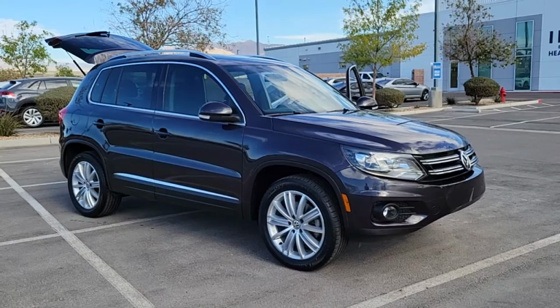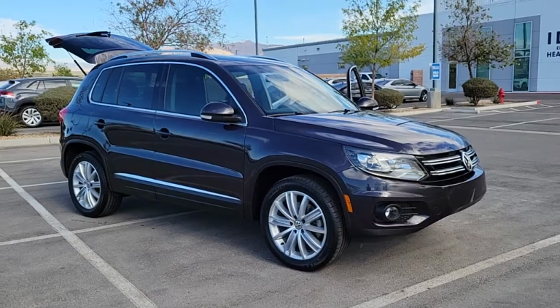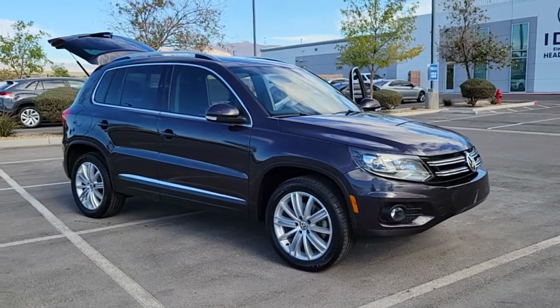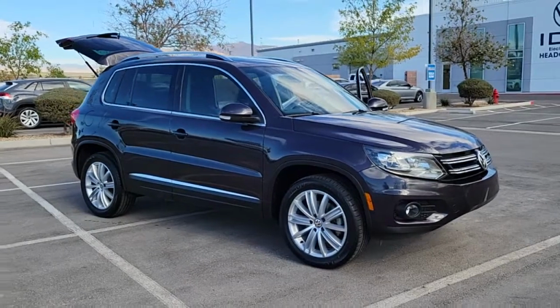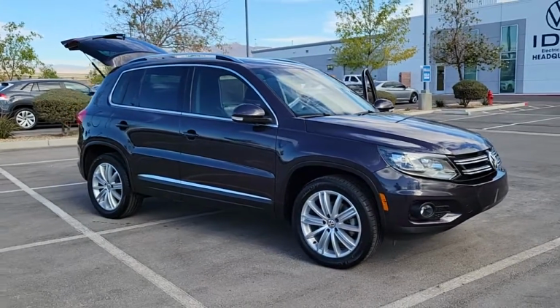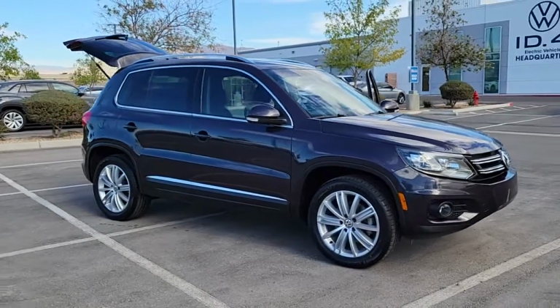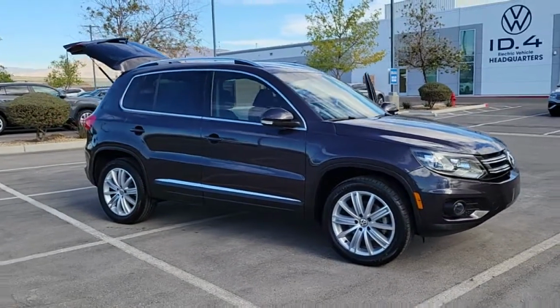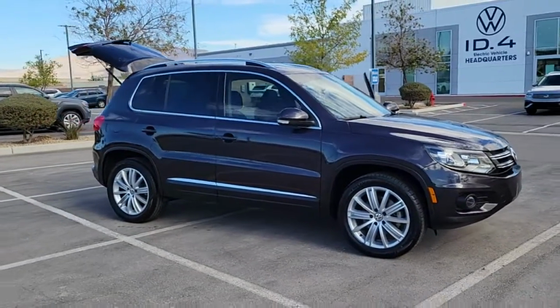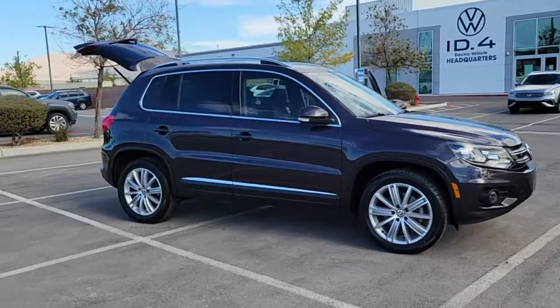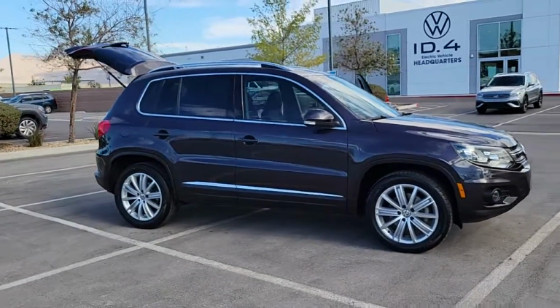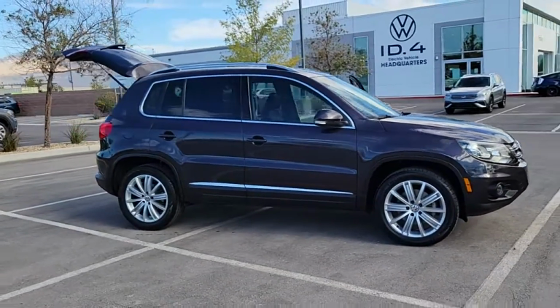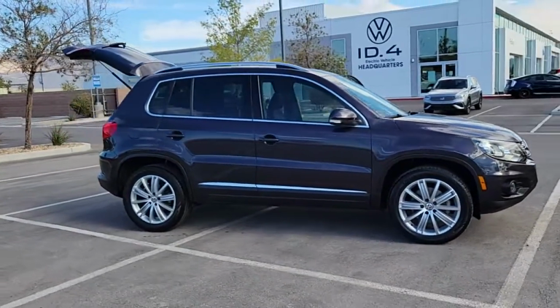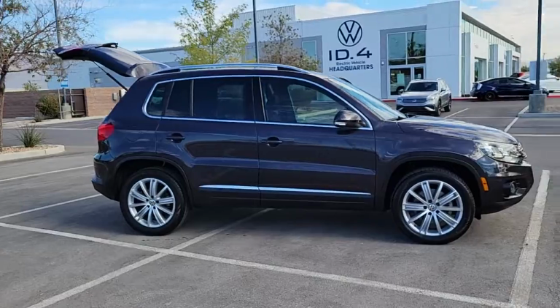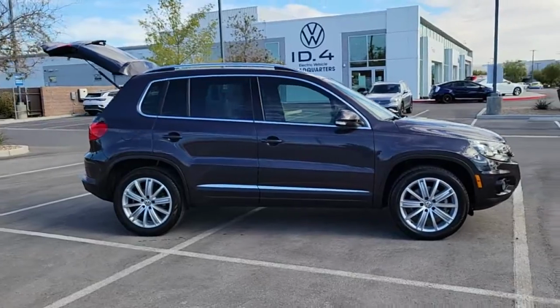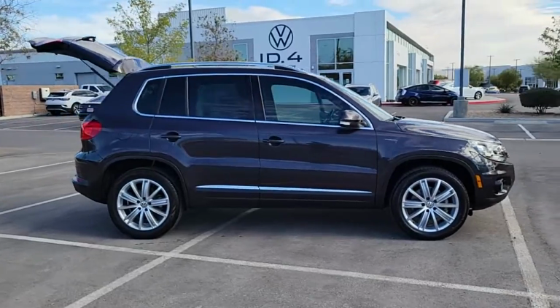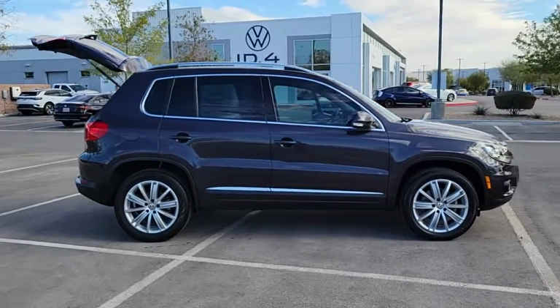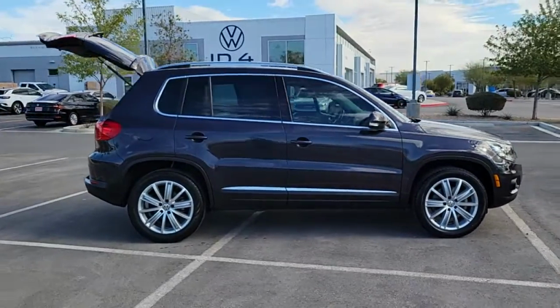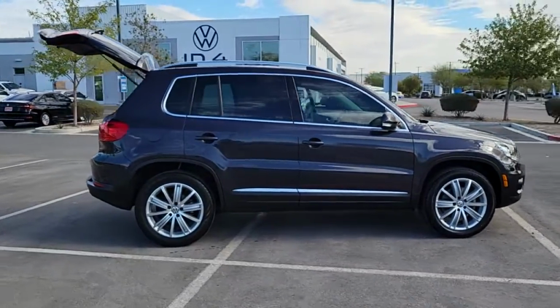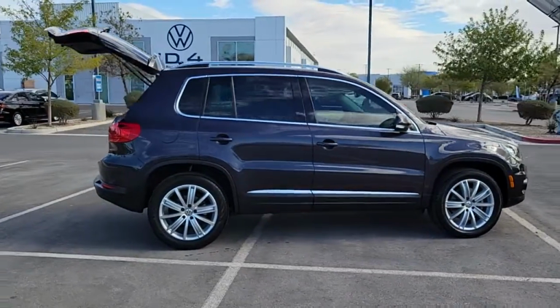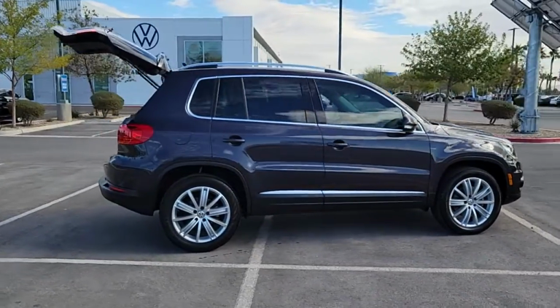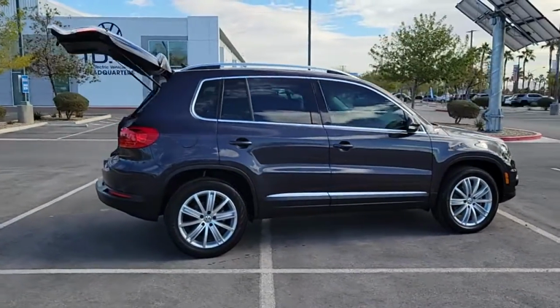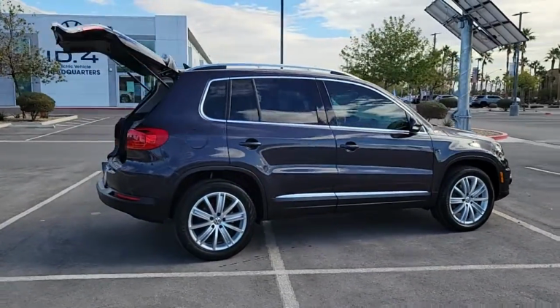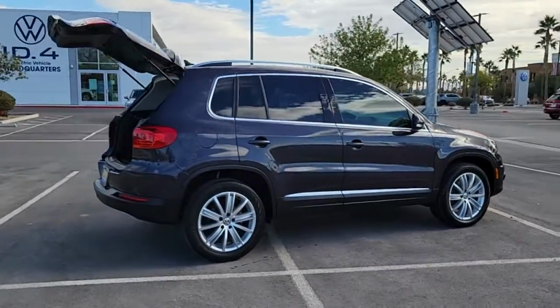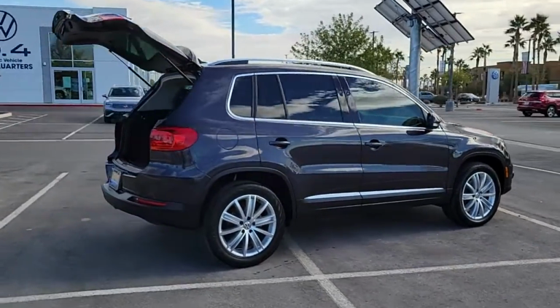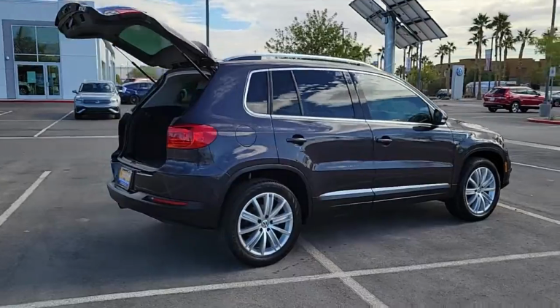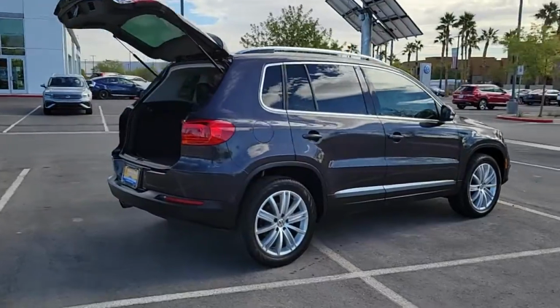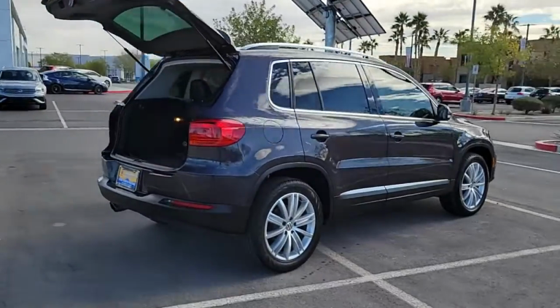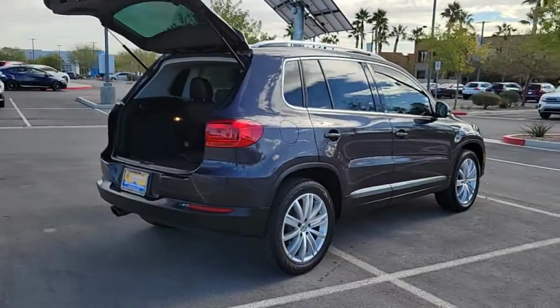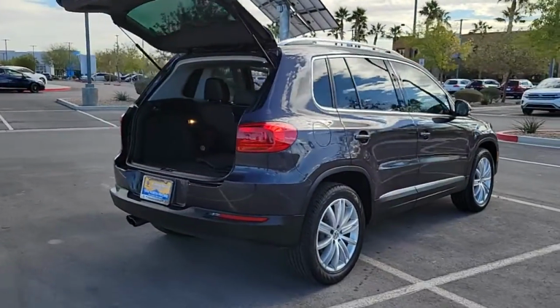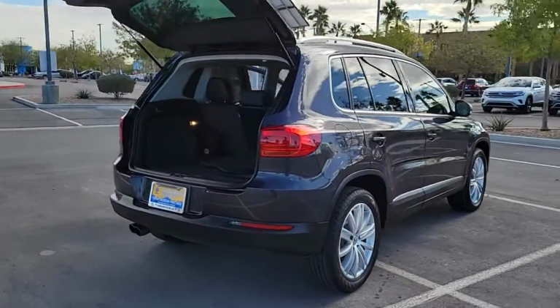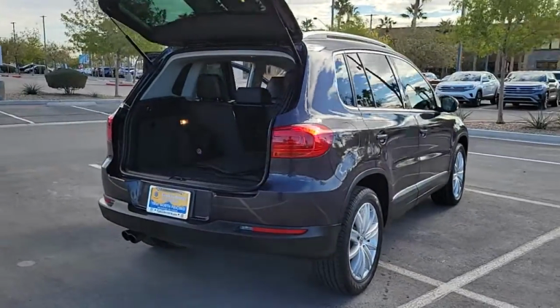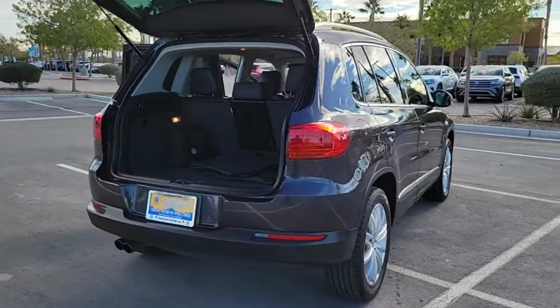Can you see yourself in the 2016 Volkswagen Tiguan? This vehicle still has fewer than 50,000 miles on the clock, so it won't last long. This versatile Tiguan was built to keep up with your family's busy lifestyle.